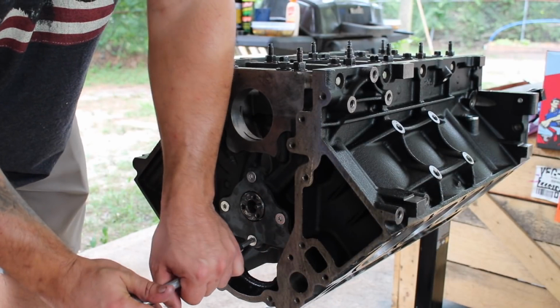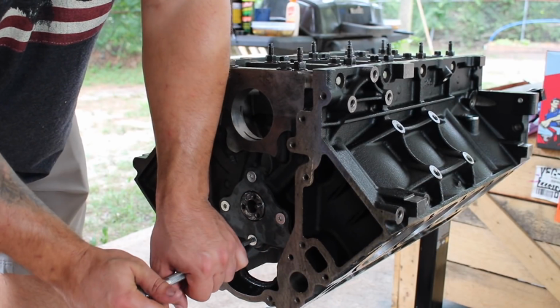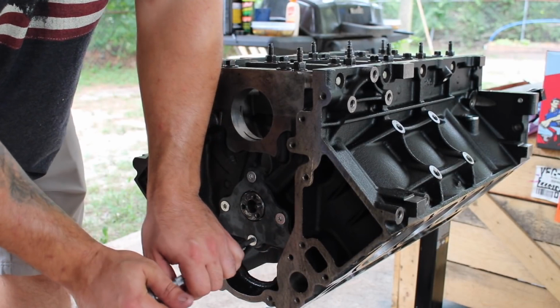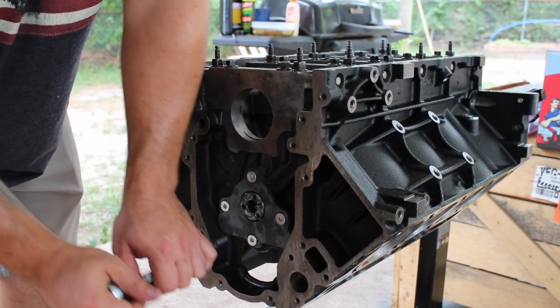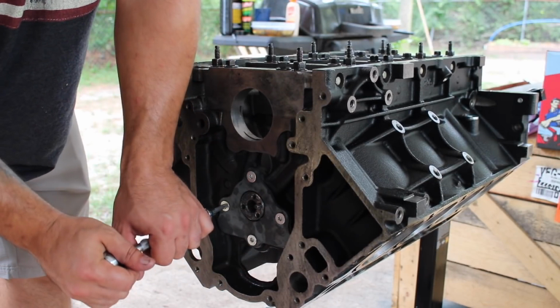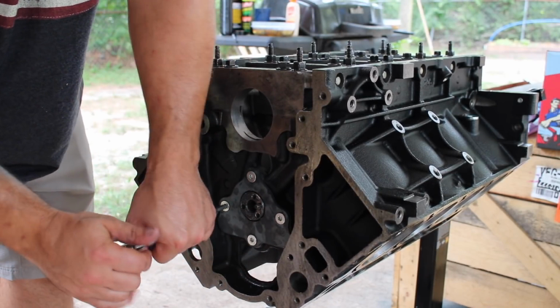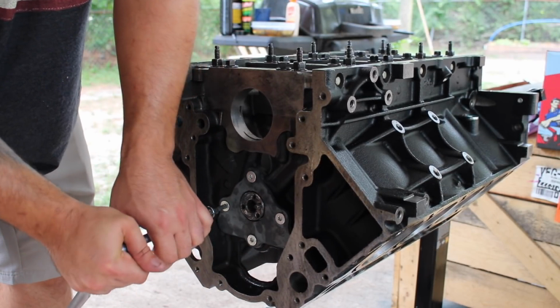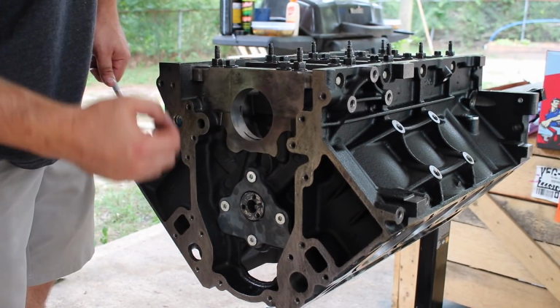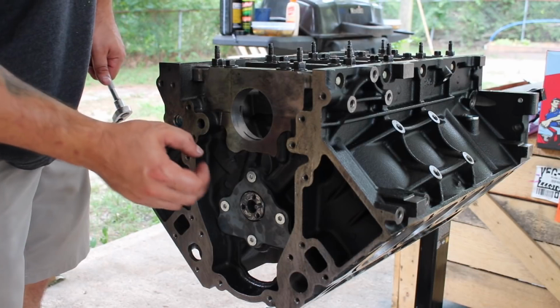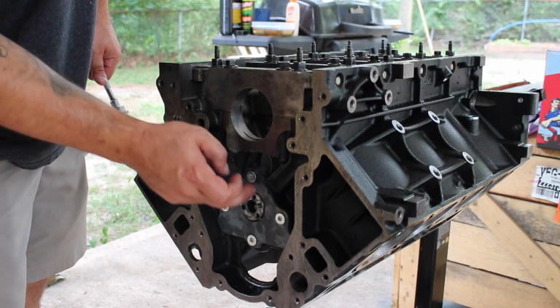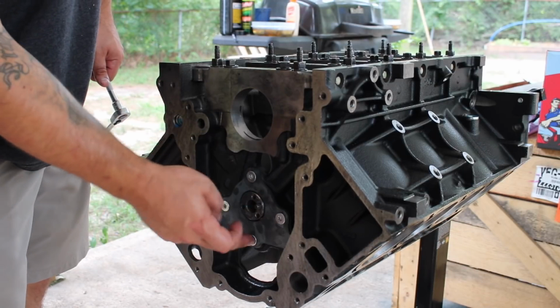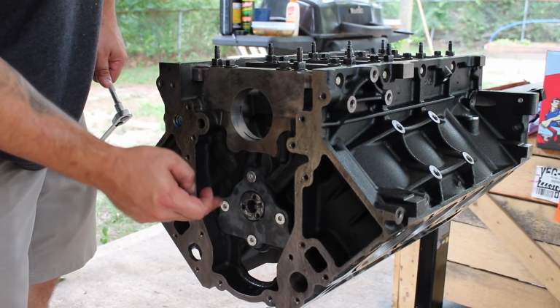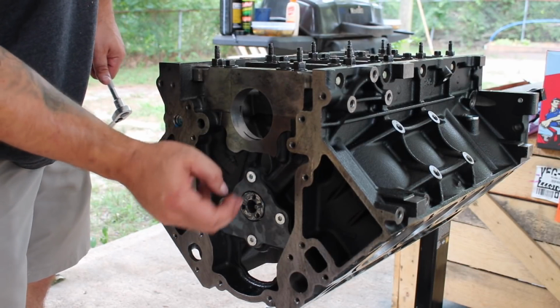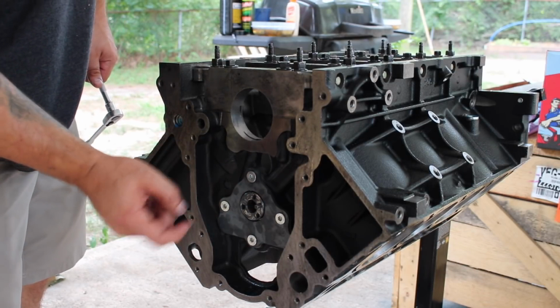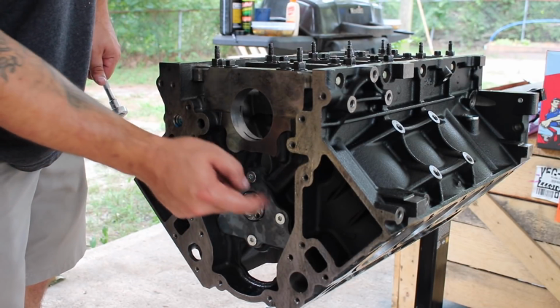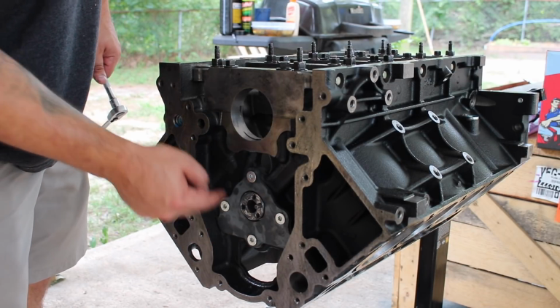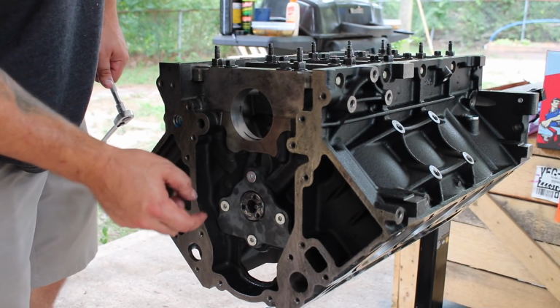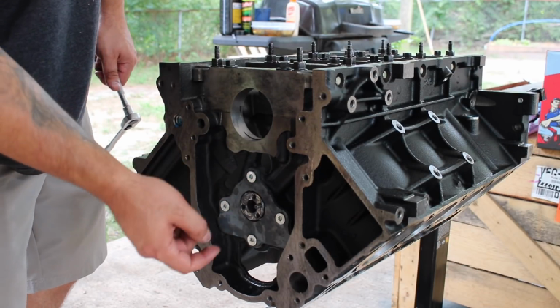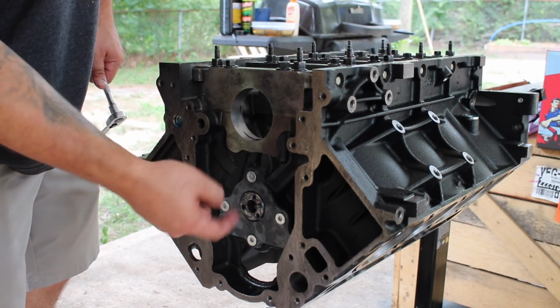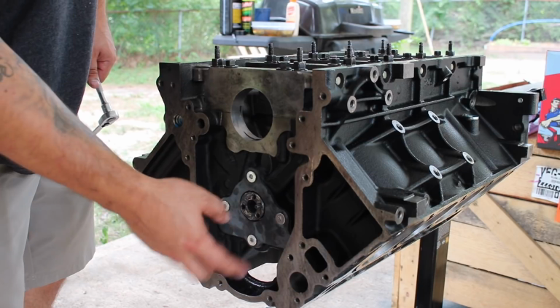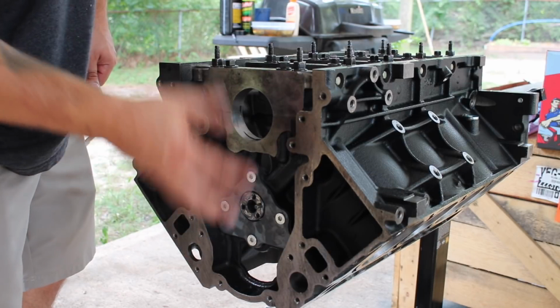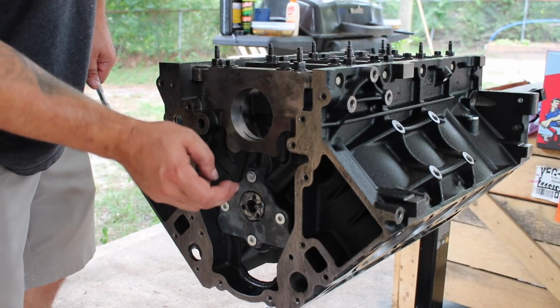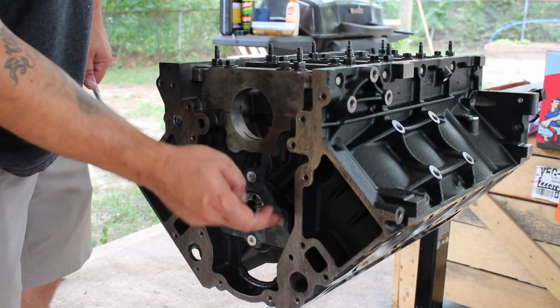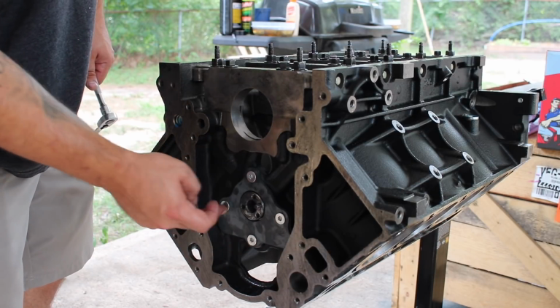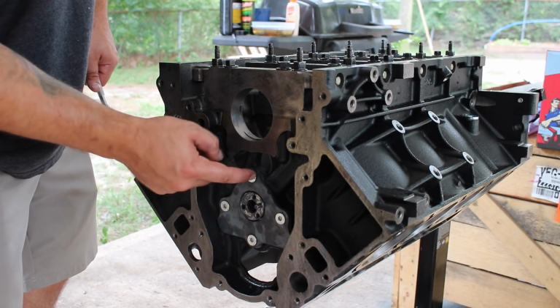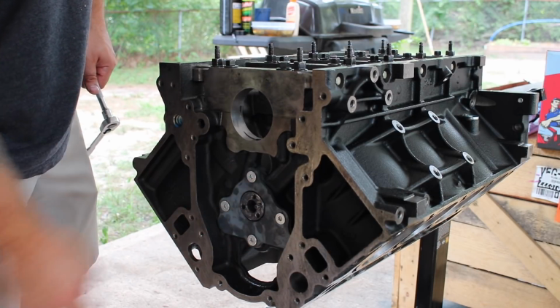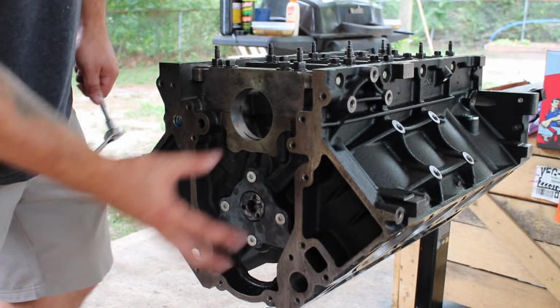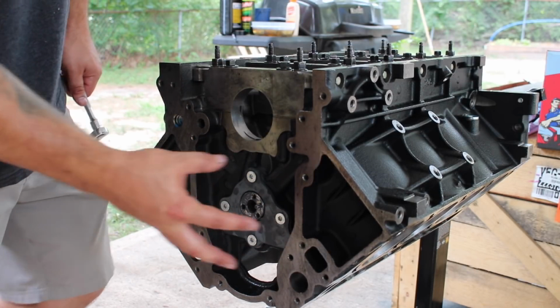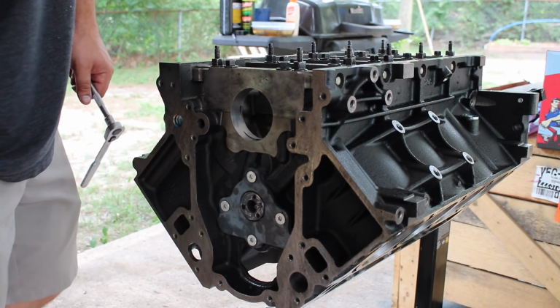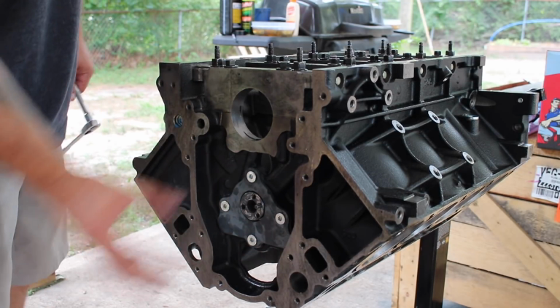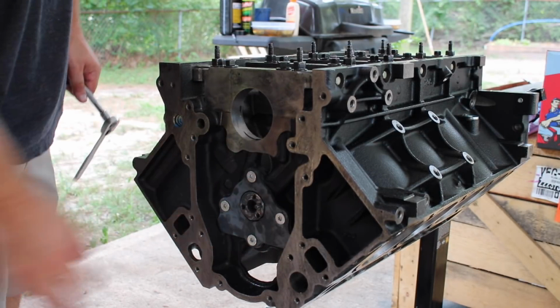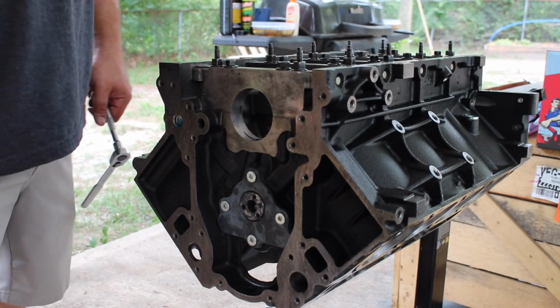I'm not torquing them down yet. After I torque each bolt, I mark them so I know they've been torqued — because I haven't marked it yet, I know these aren't done. So when I go back through and torque everything down, I'll know to torque these and then mark them. That's why I'm not torquing them right now — we're just tightening them to get them in.